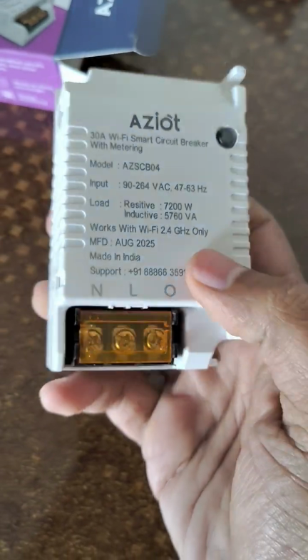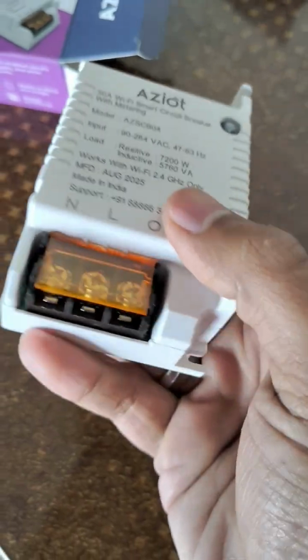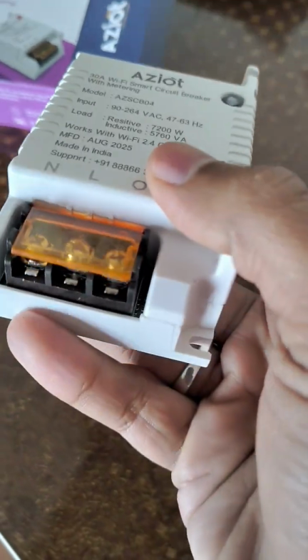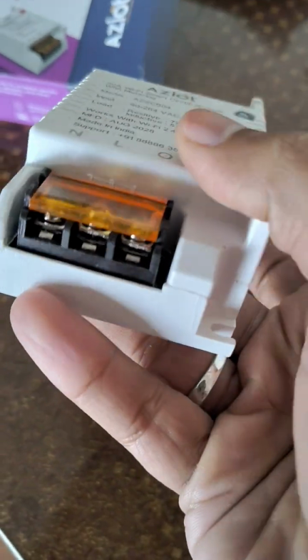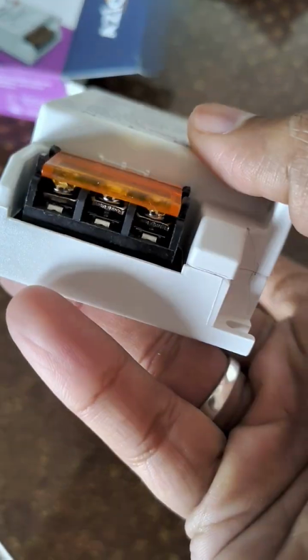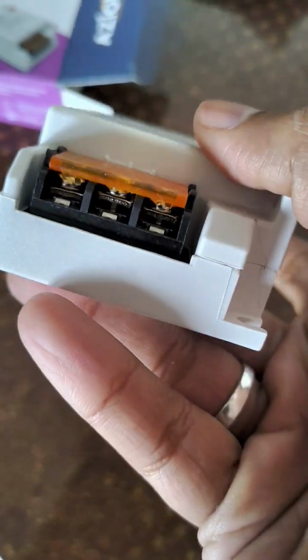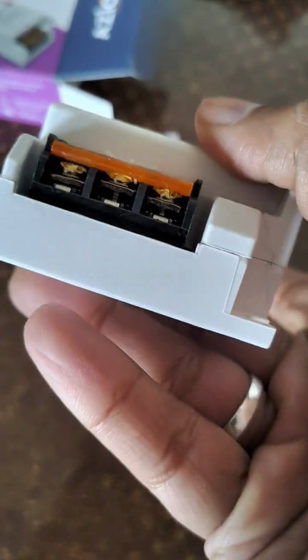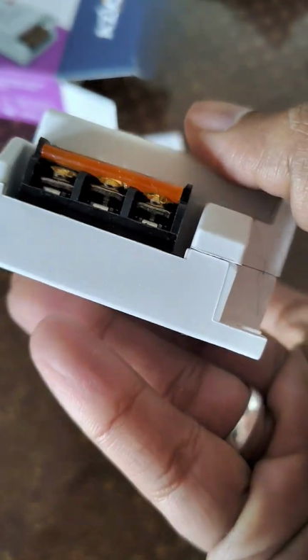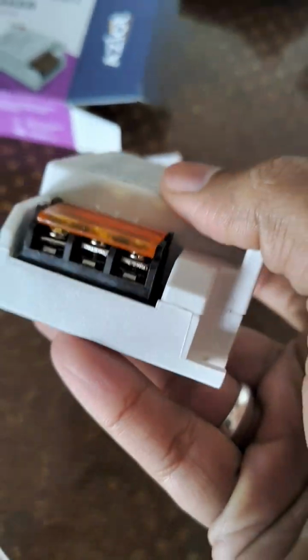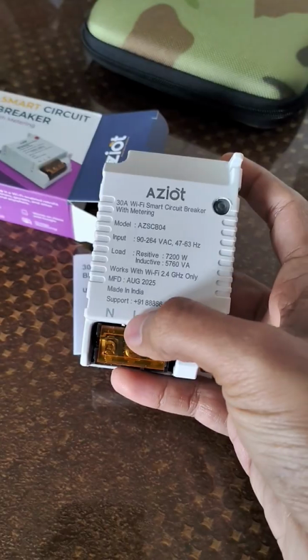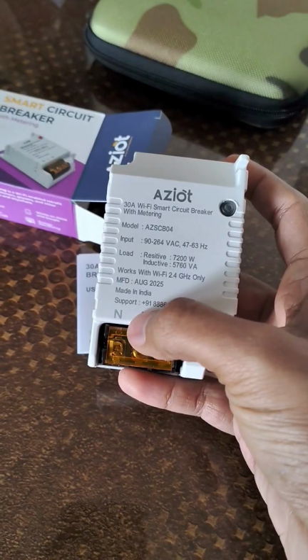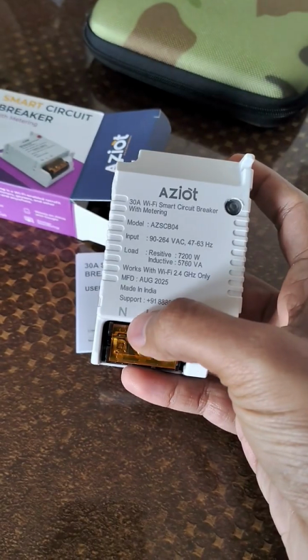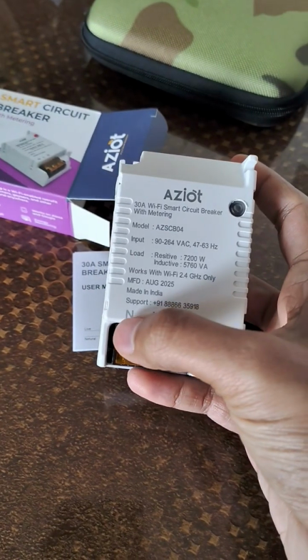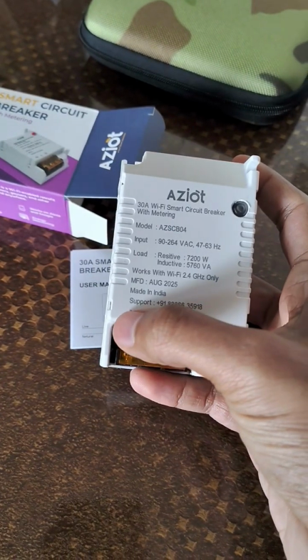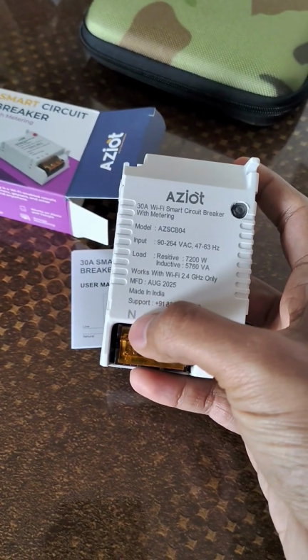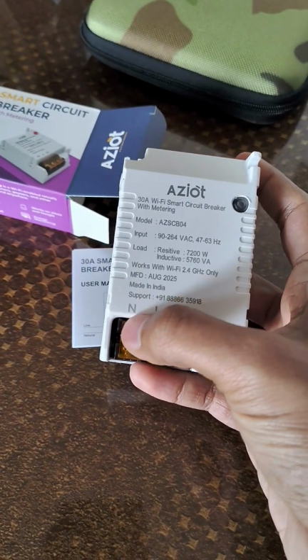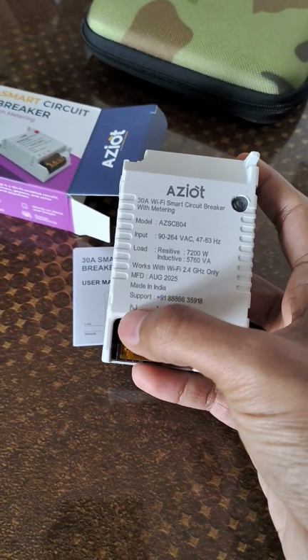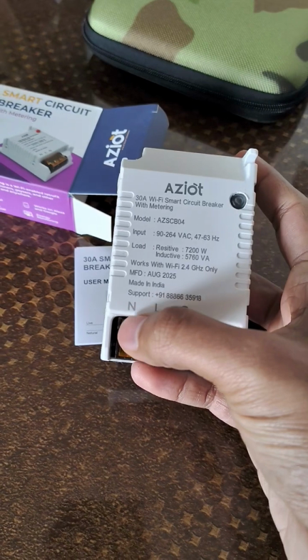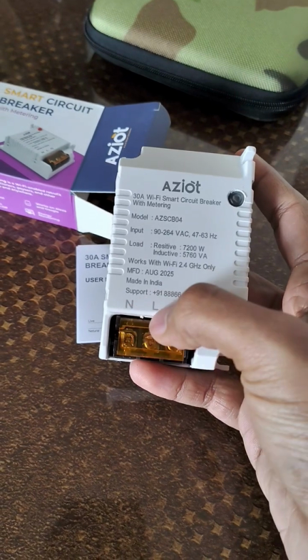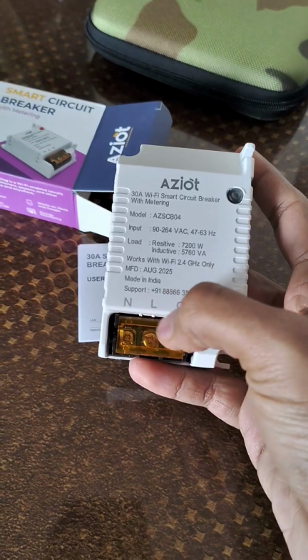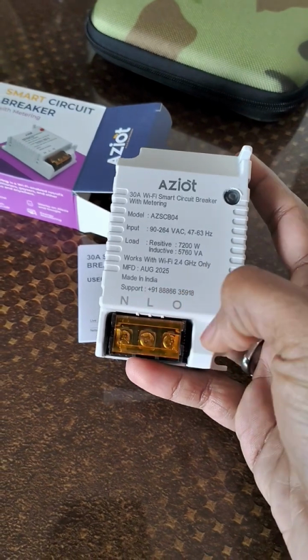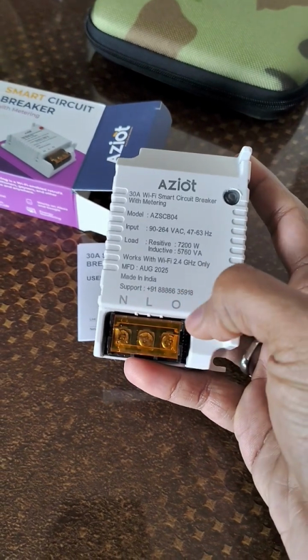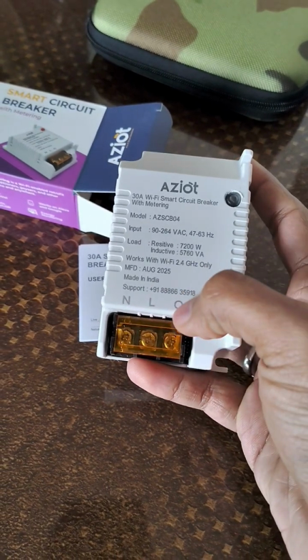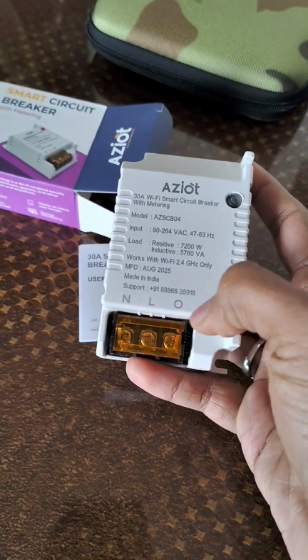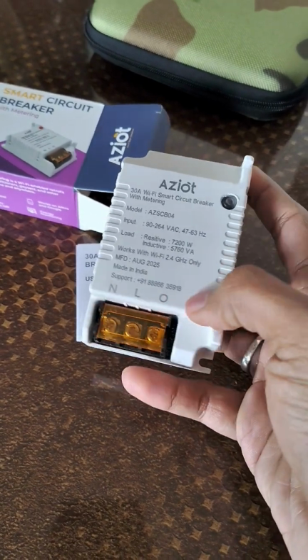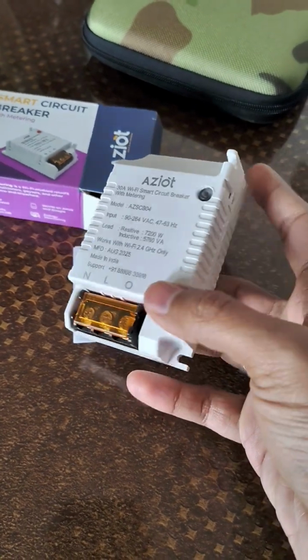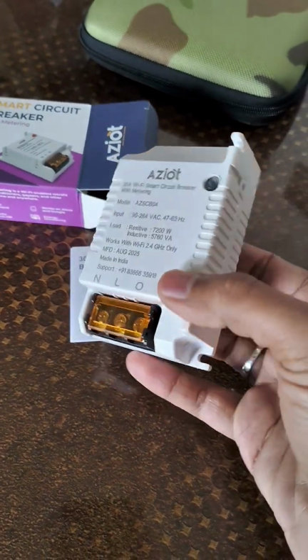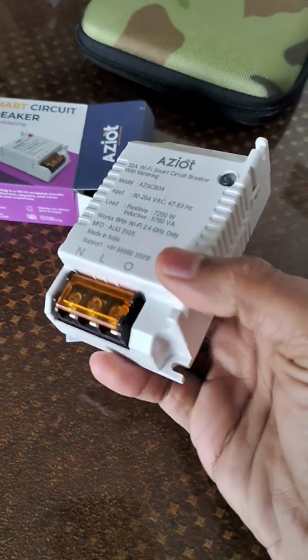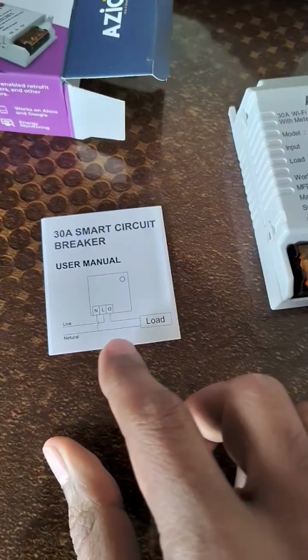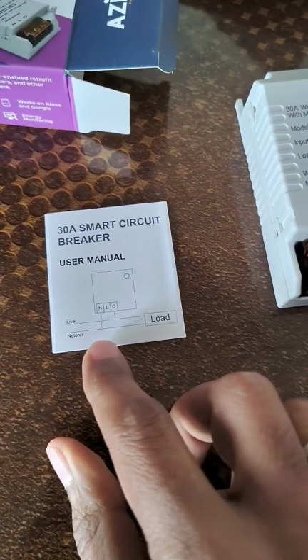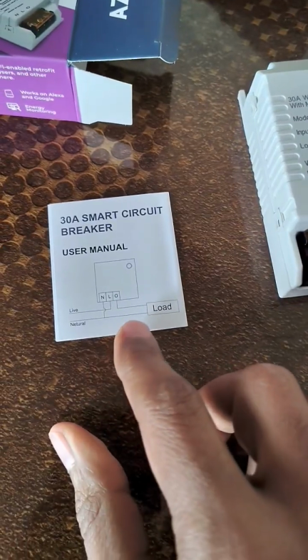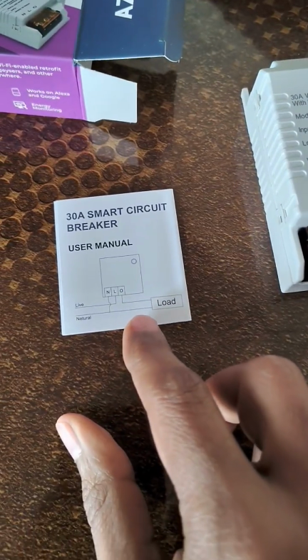Wiring is simple — live and neutral for input and output to the device. The user manual clearly explains this.